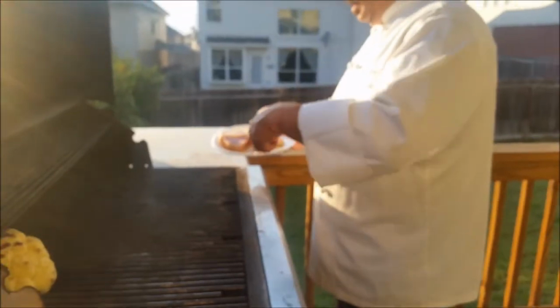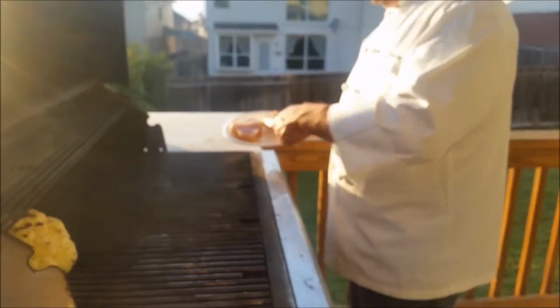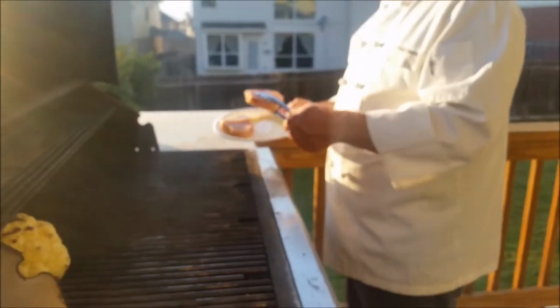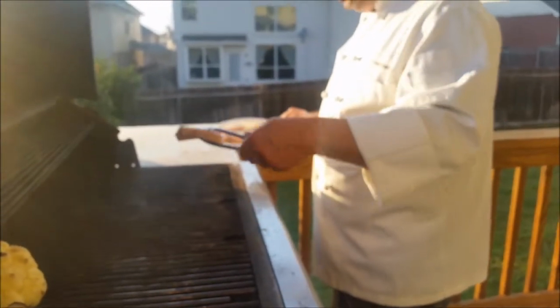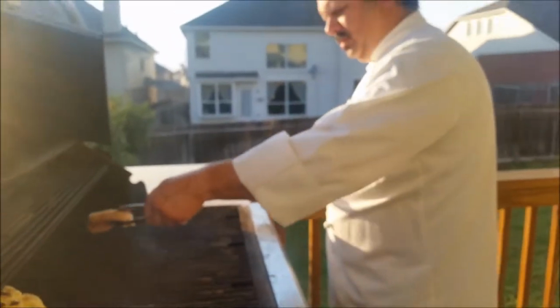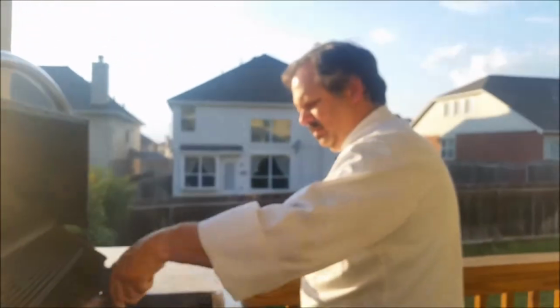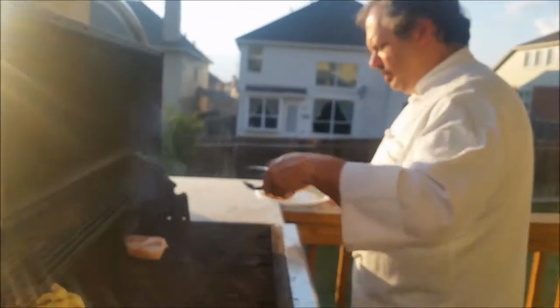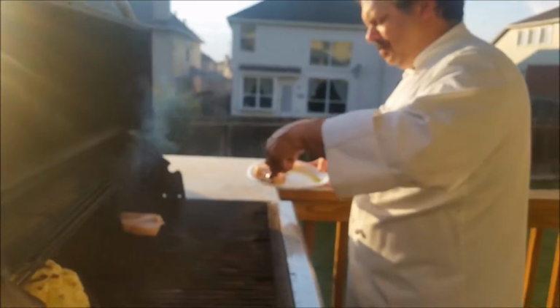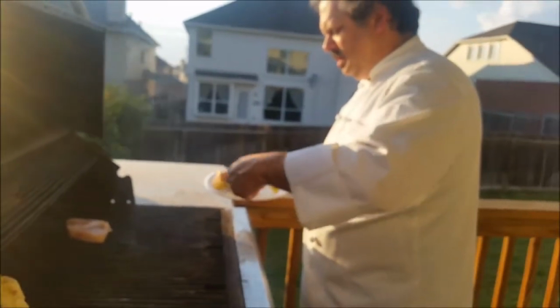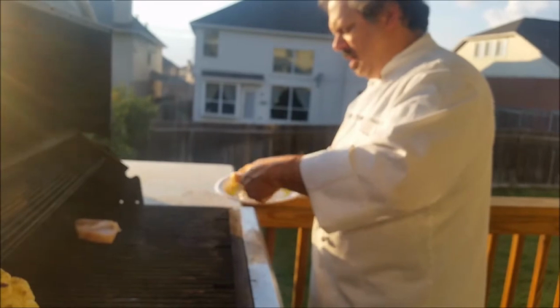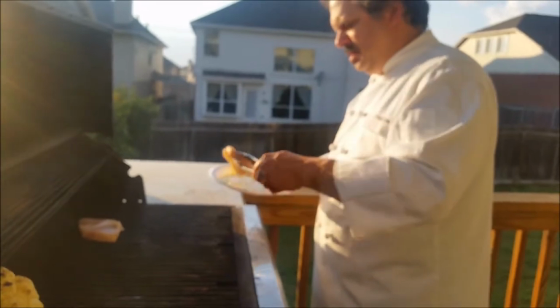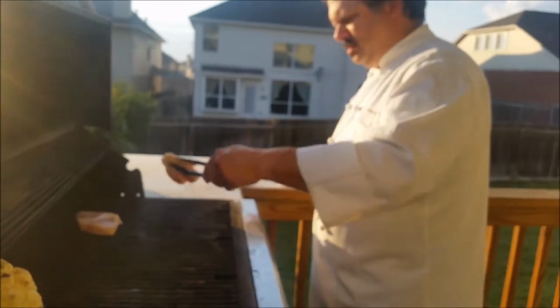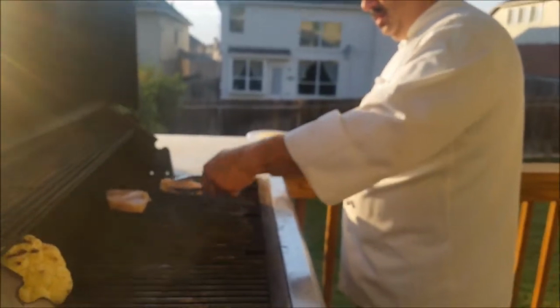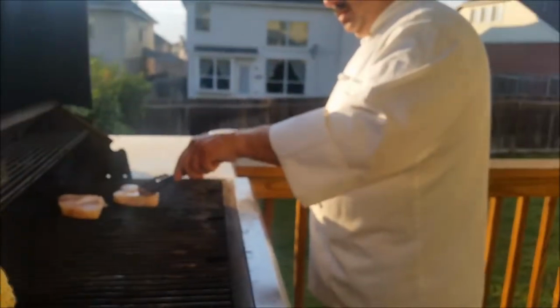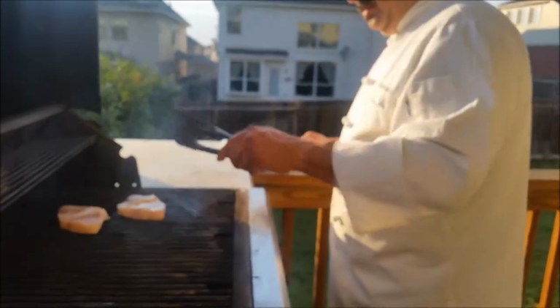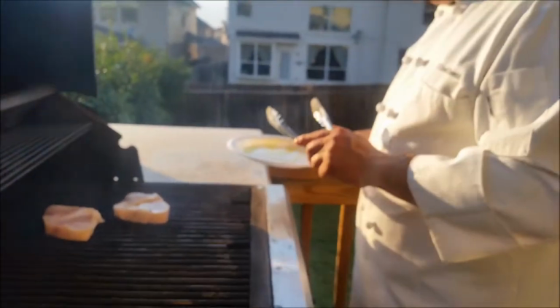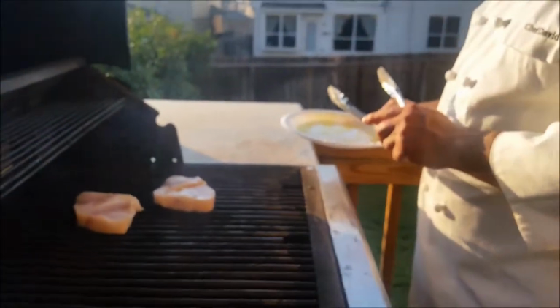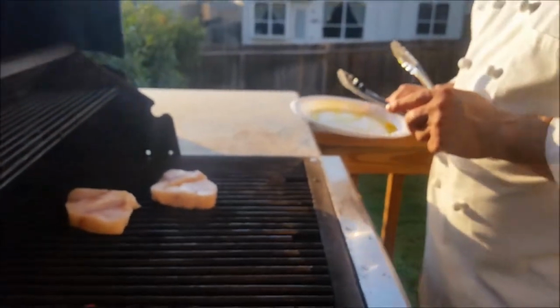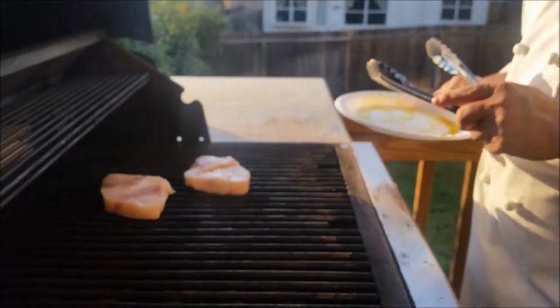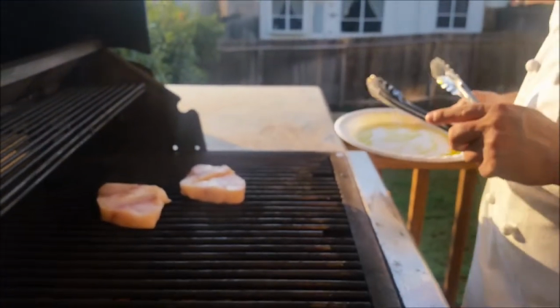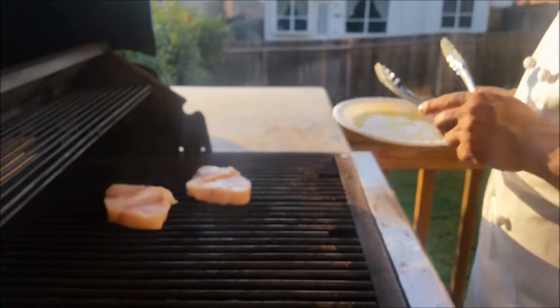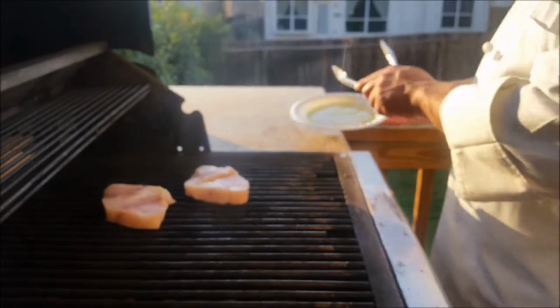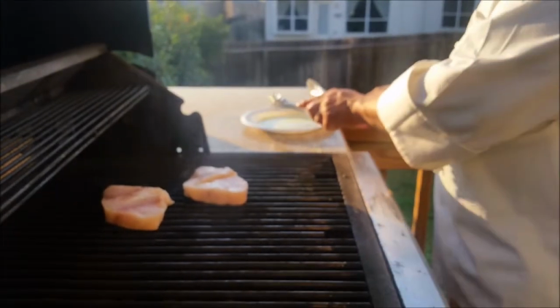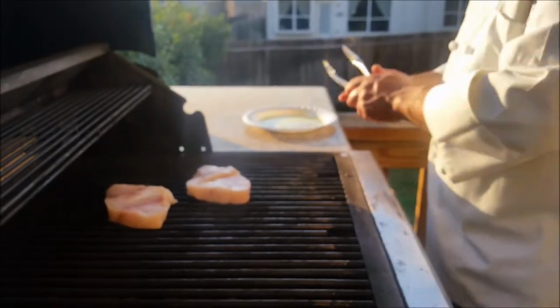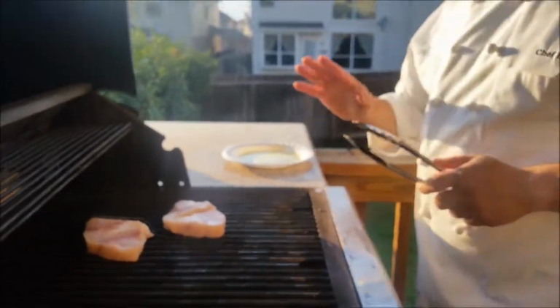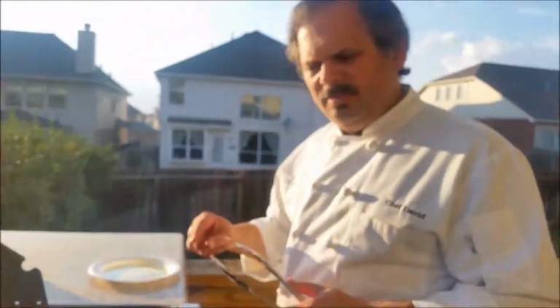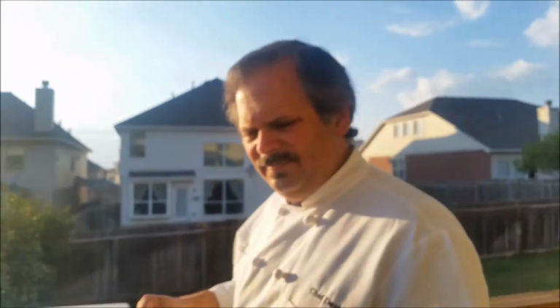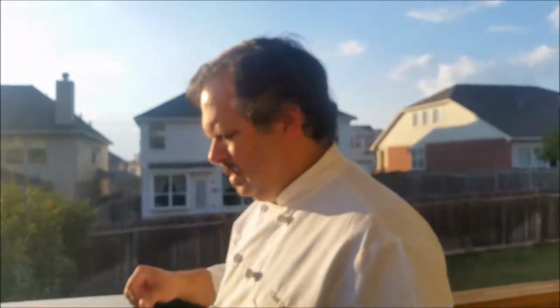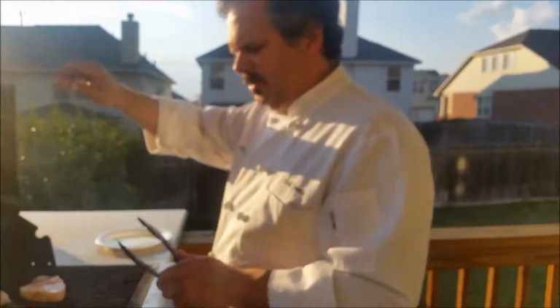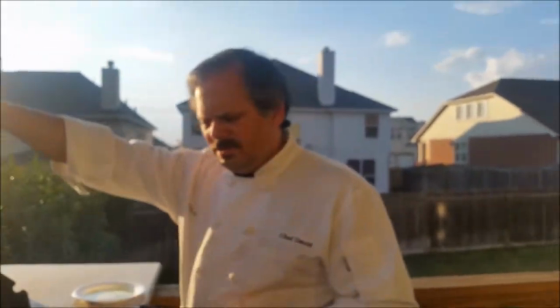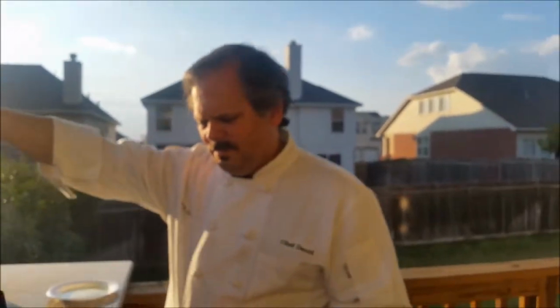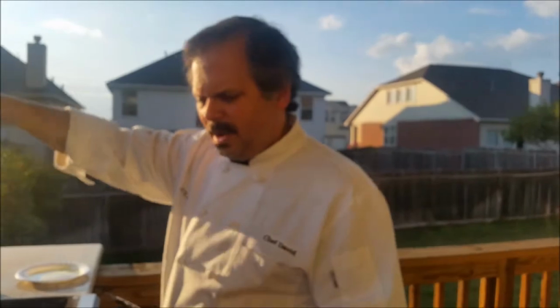All right, we're going to put our swordfish steaks on the grill. The grill's been preheated — it's real hot, you hear that sizzle. We're going to get some good grill marks on there and sear it real nice. Cook your swordfish steaks medium rare to medium — just take a few minutes, we'll be right back.